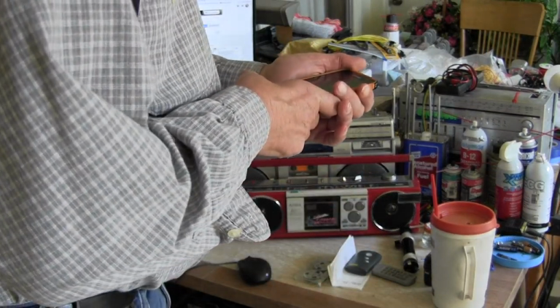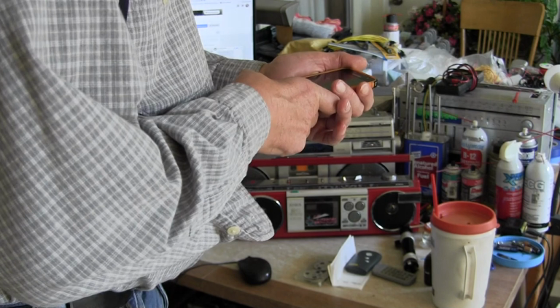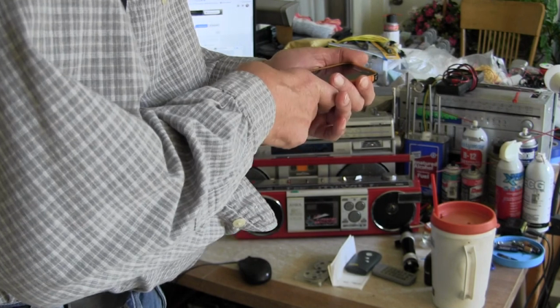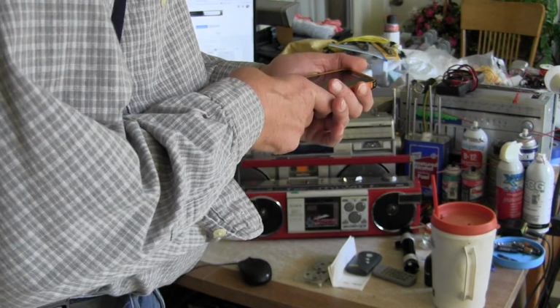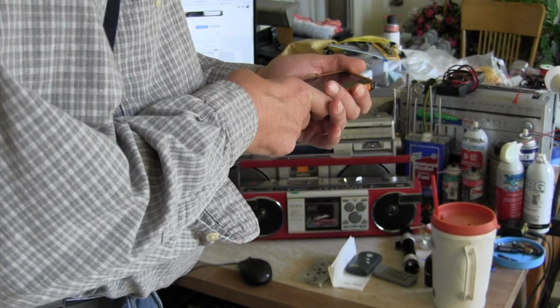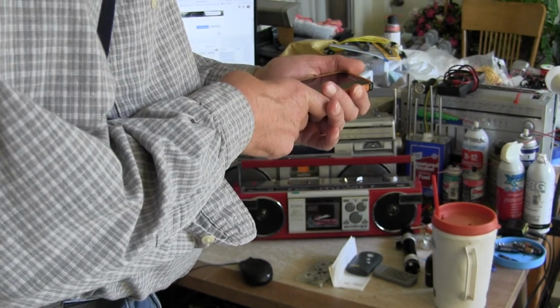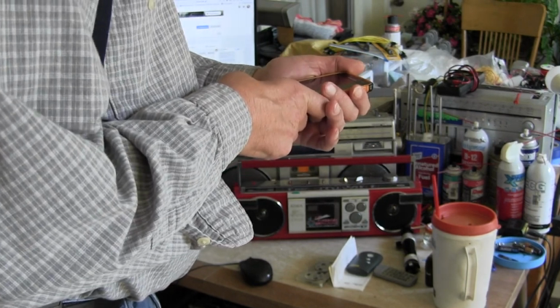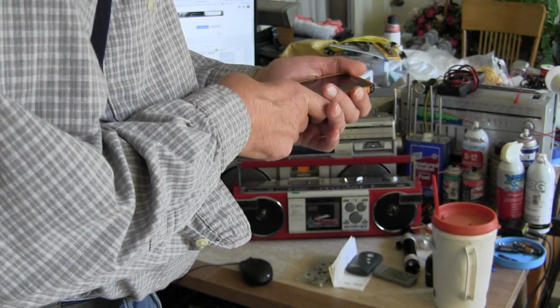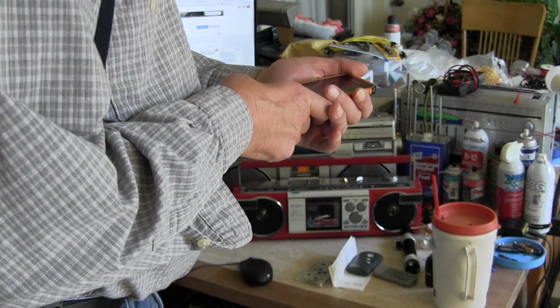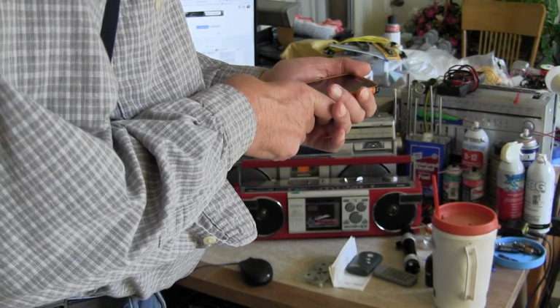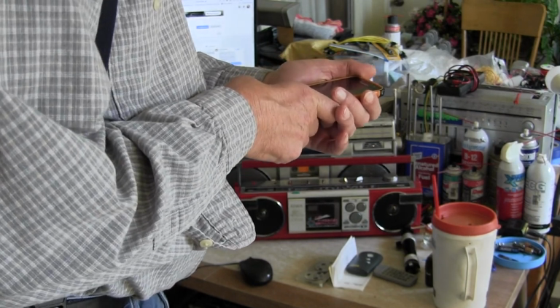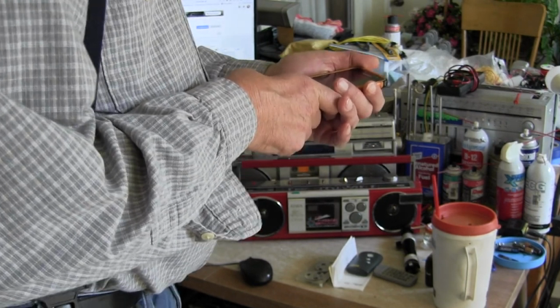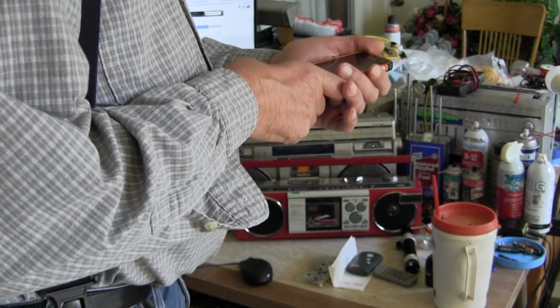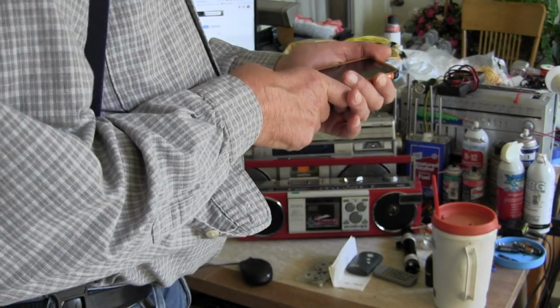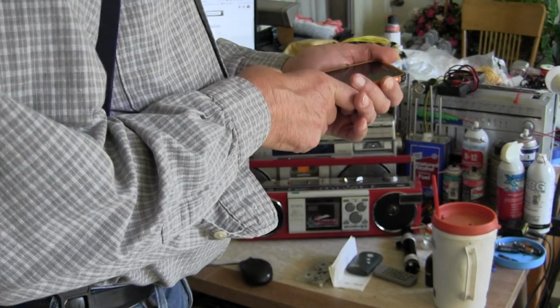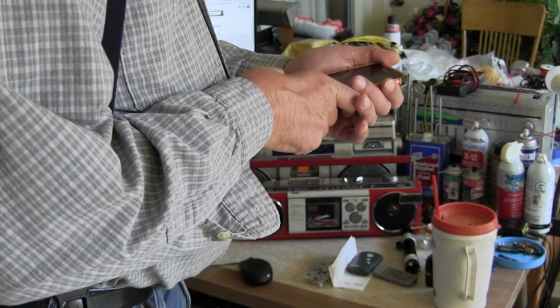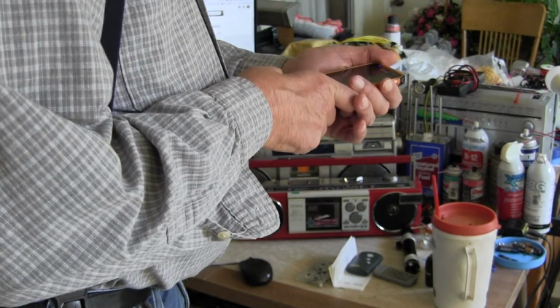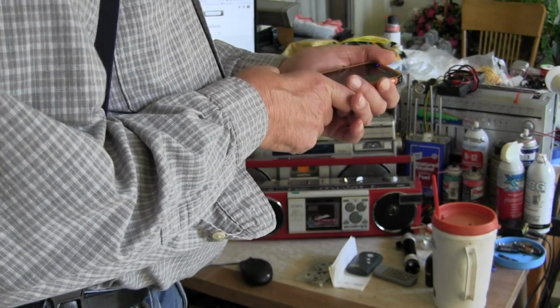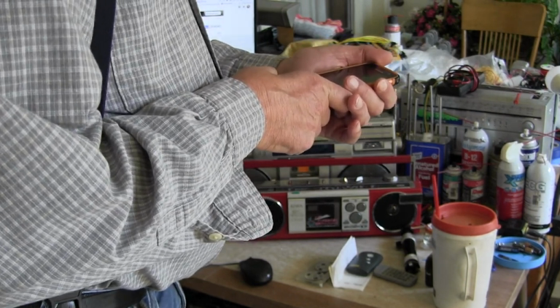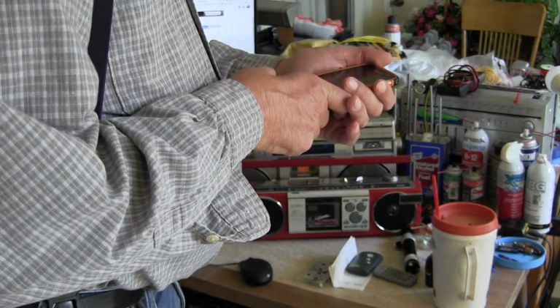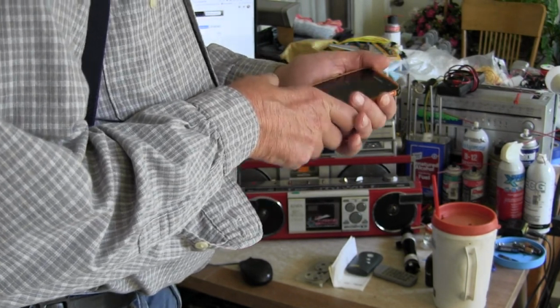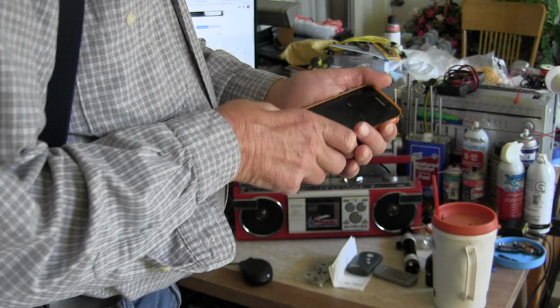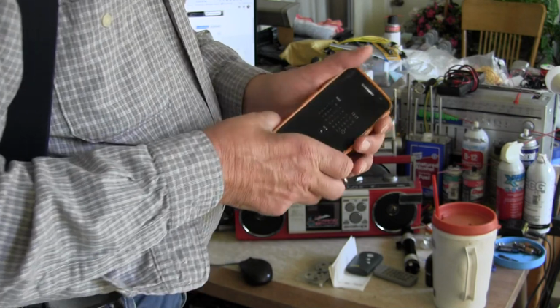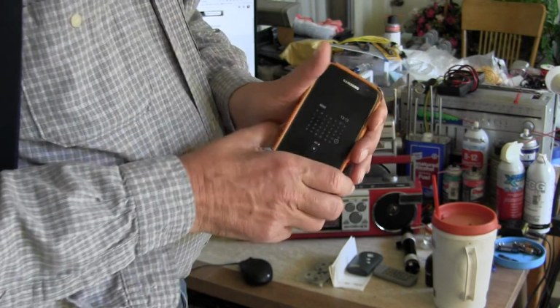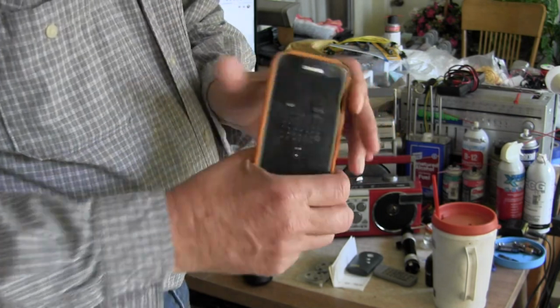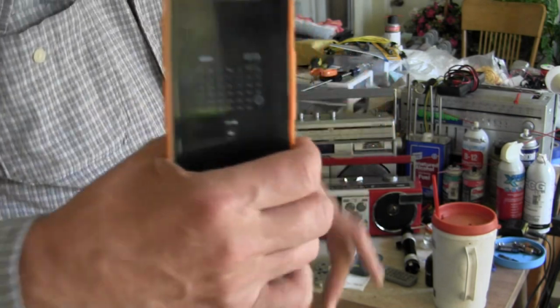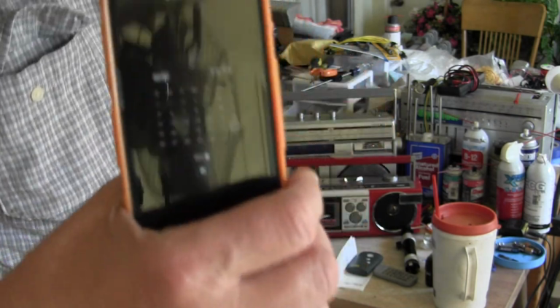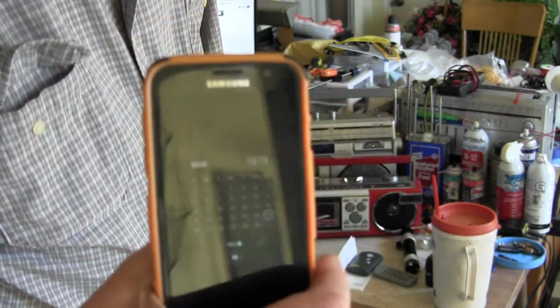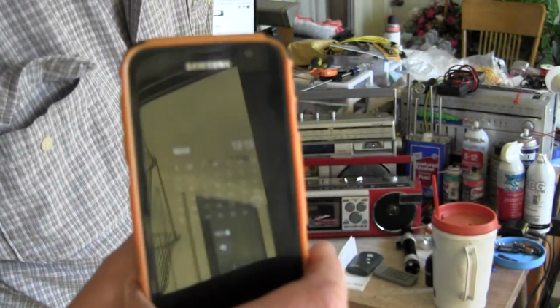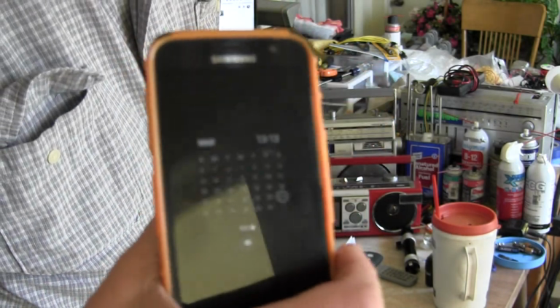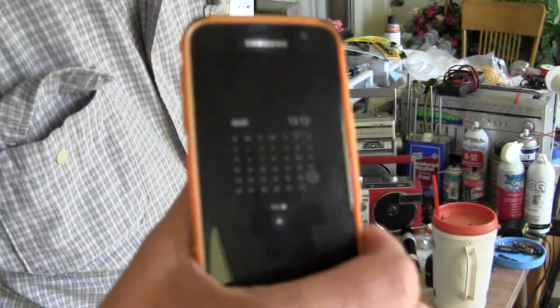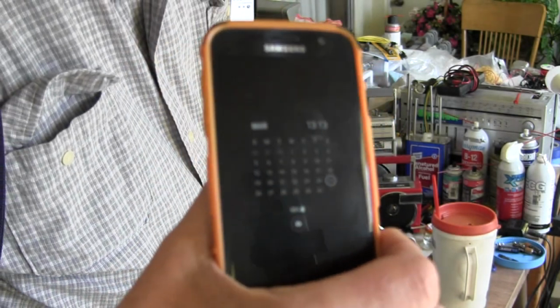Today is 25 March 2023, it's 13:13 hours in the afternoon.